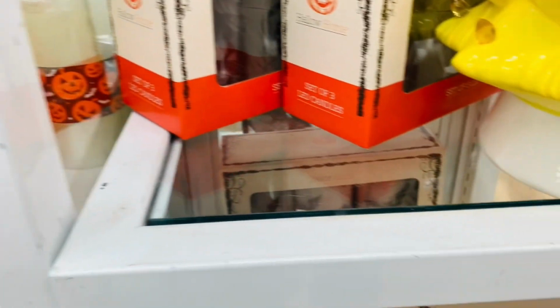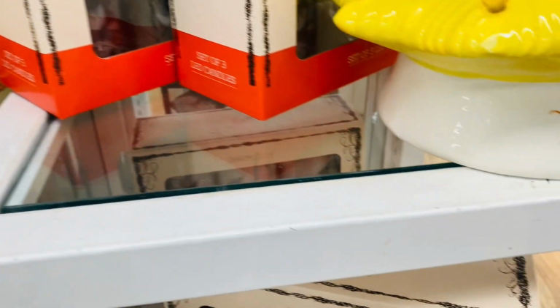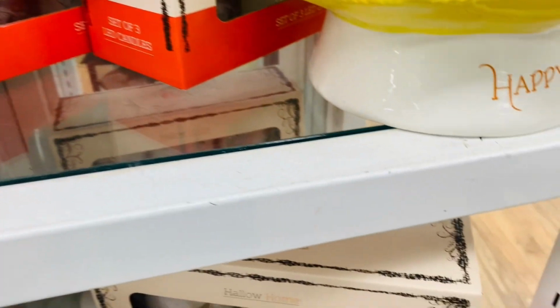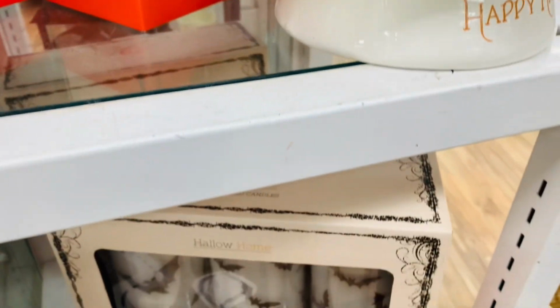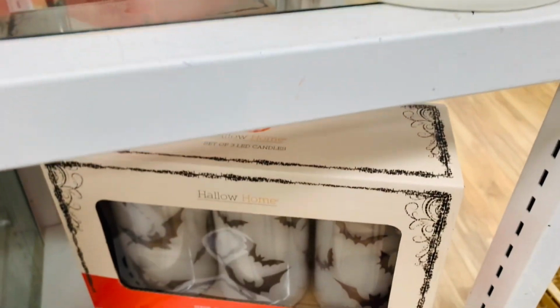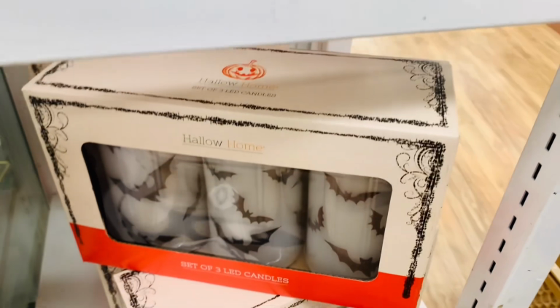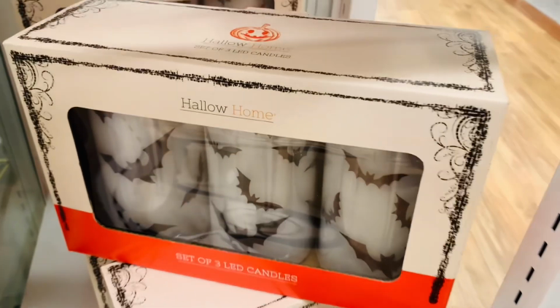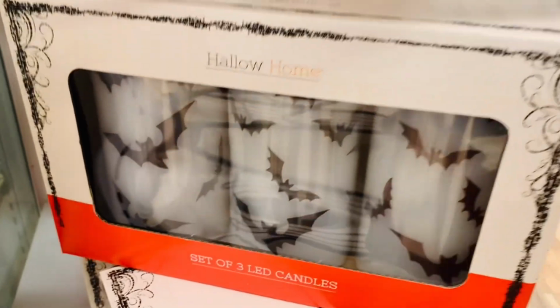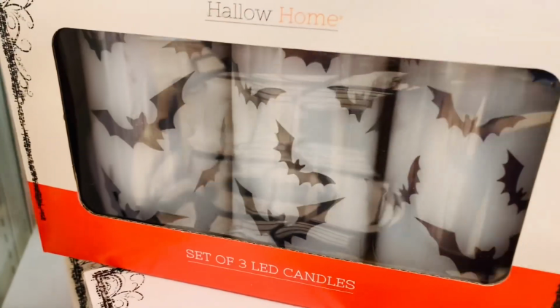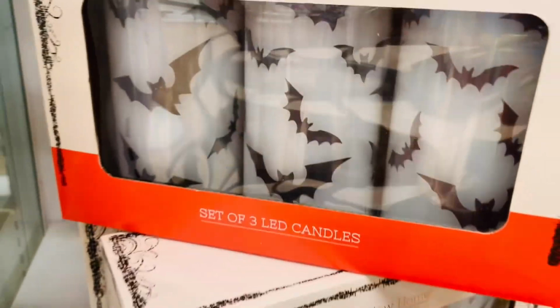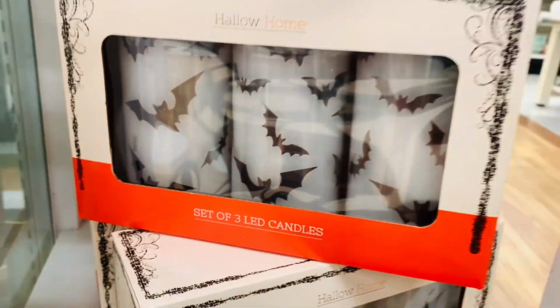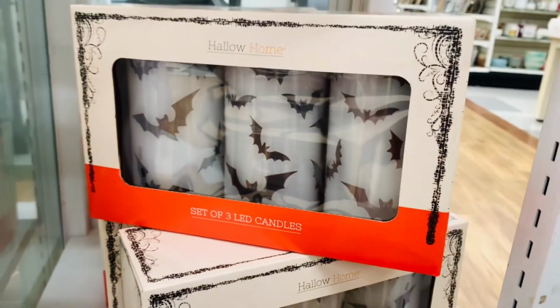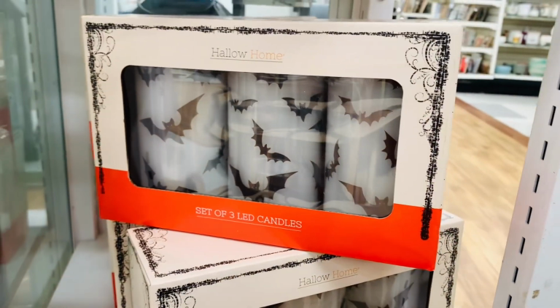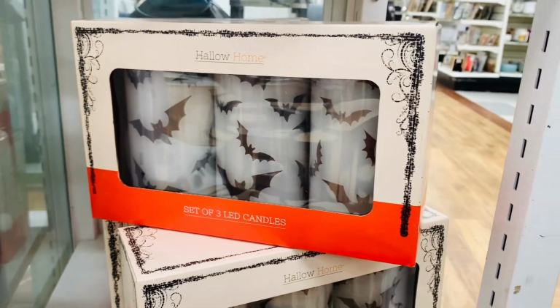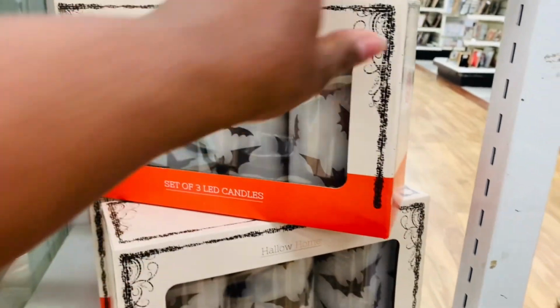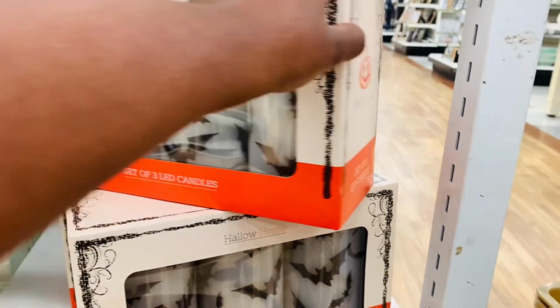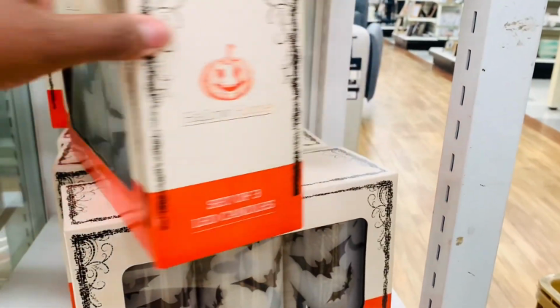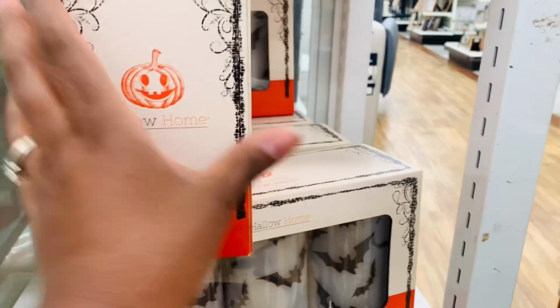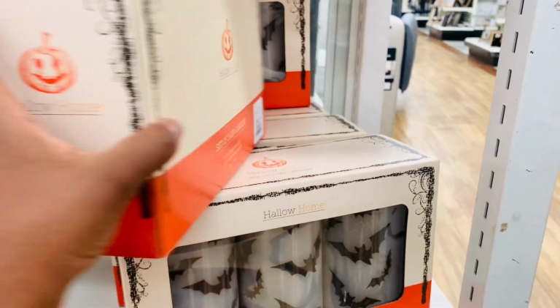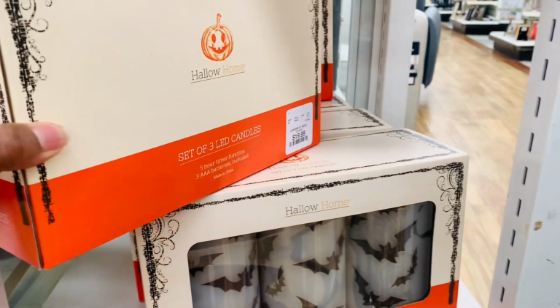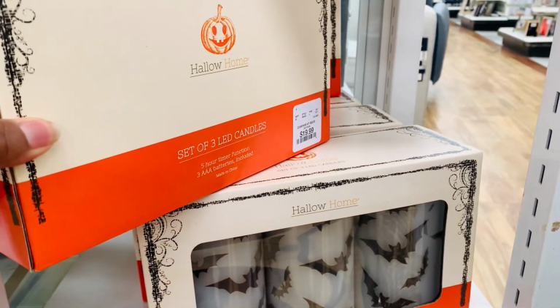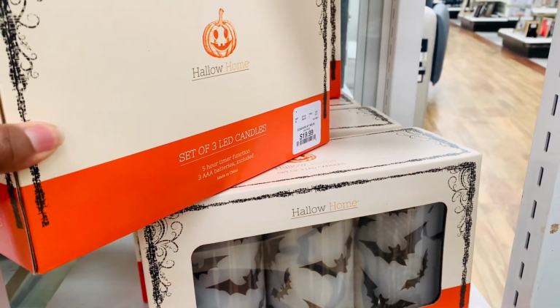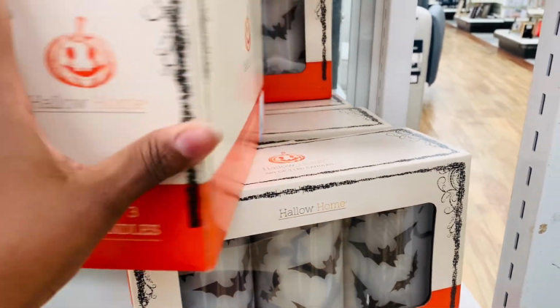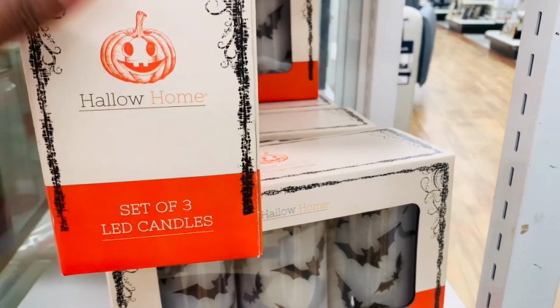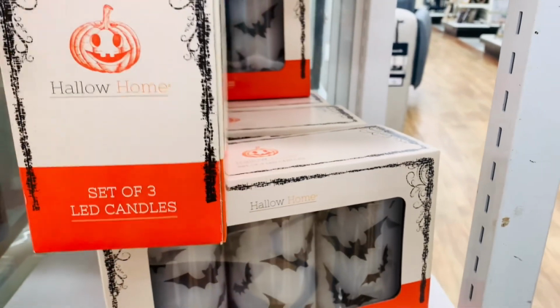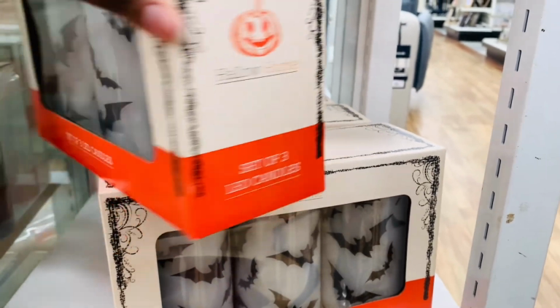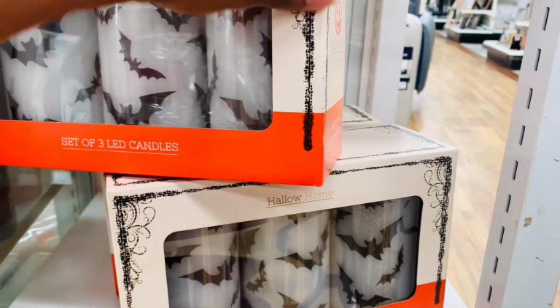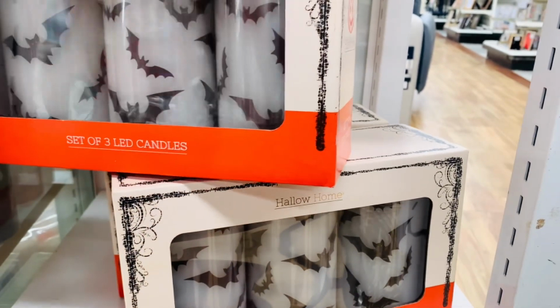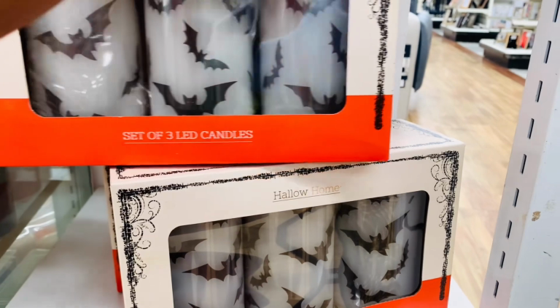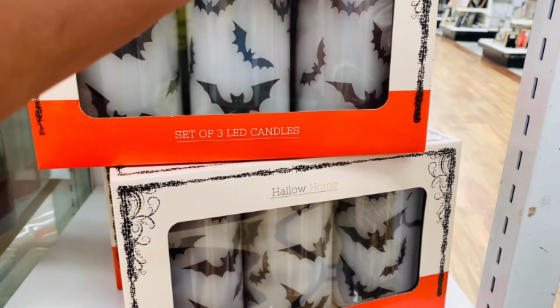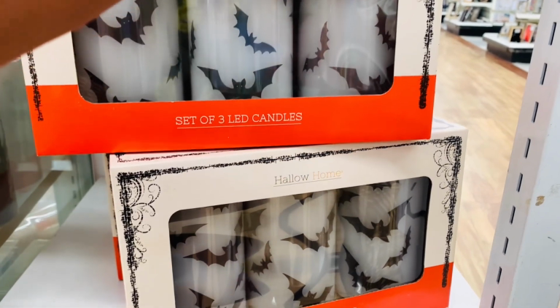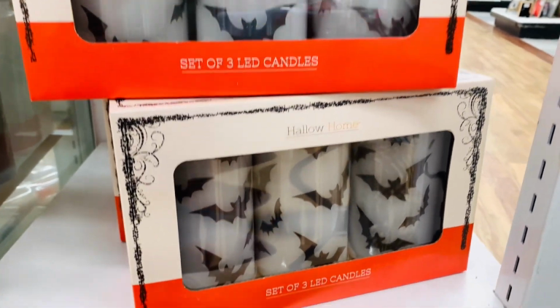I love these candle sets. Number one because I feel like it's easy decor, and number two it's not expensive. If you have a tray, get a candle set, put some floral on it and bam — you're good to go and not a lot of effort. That part I really enjoy.